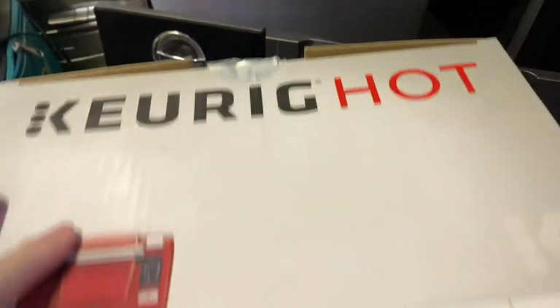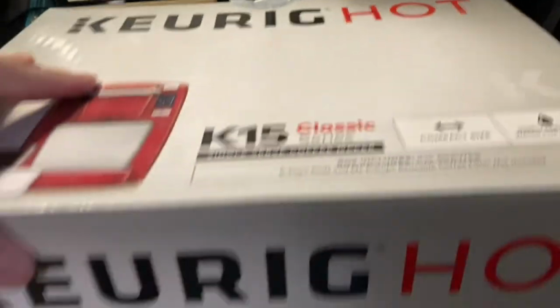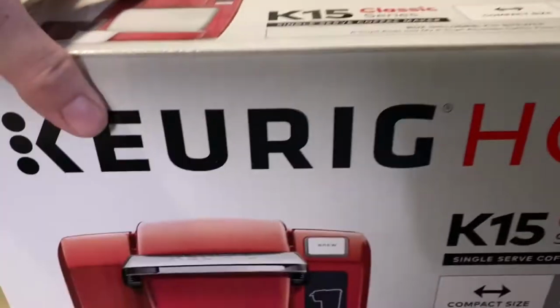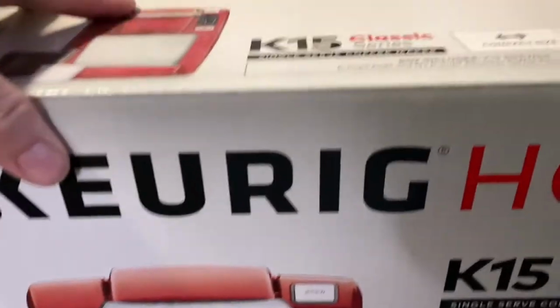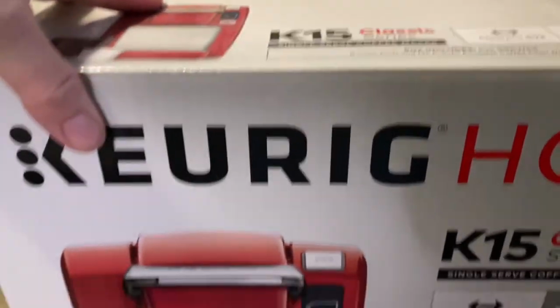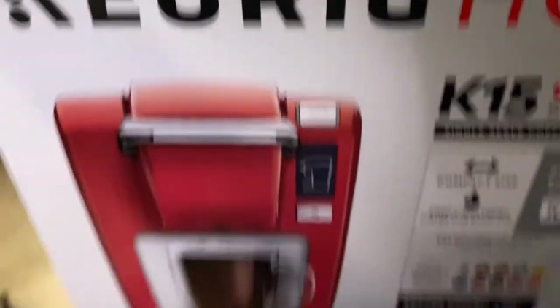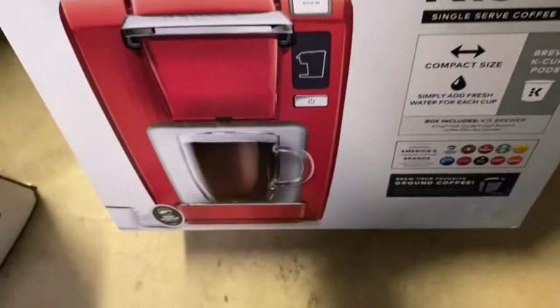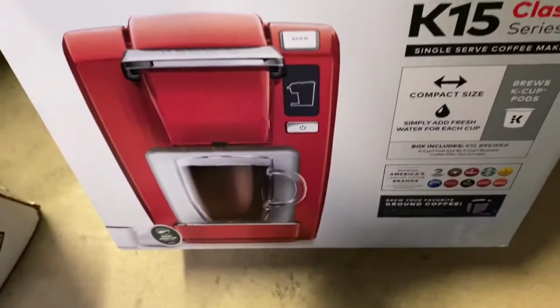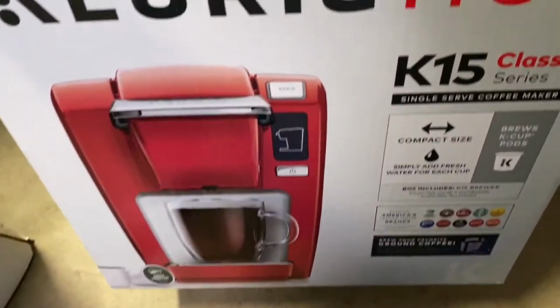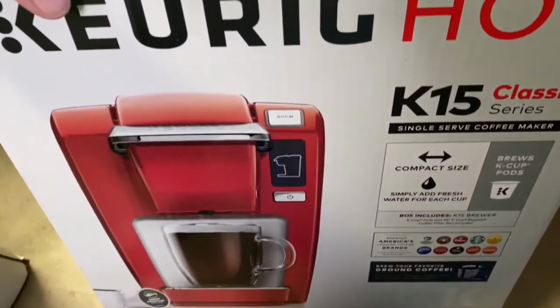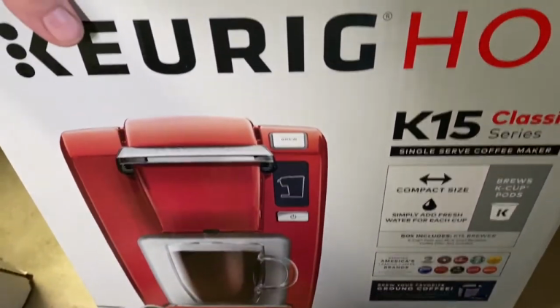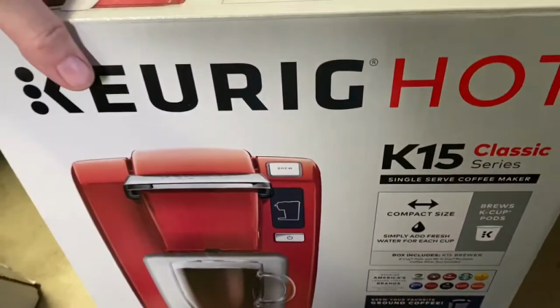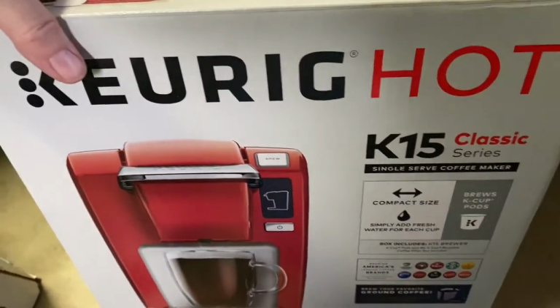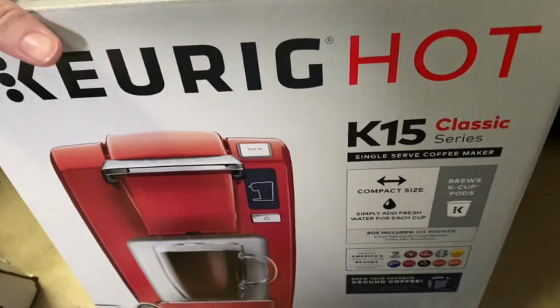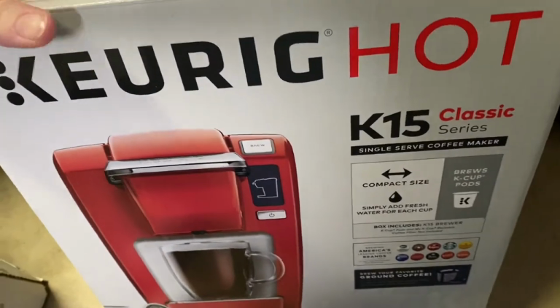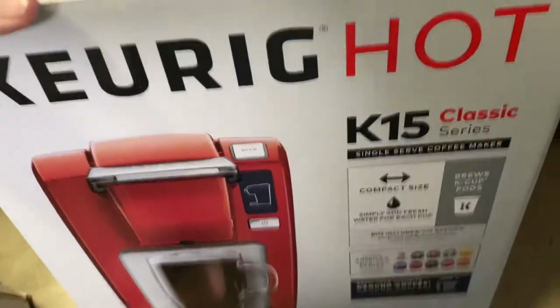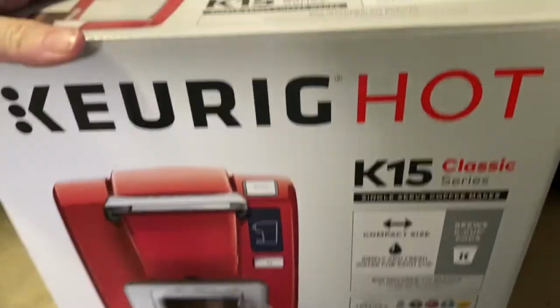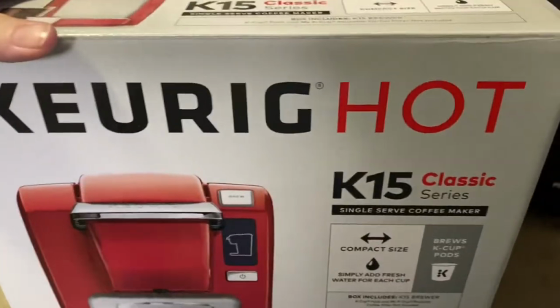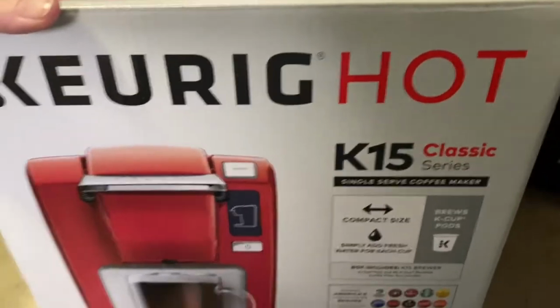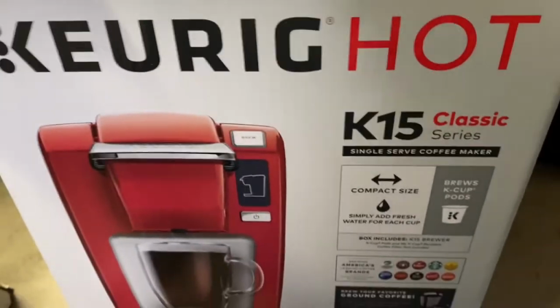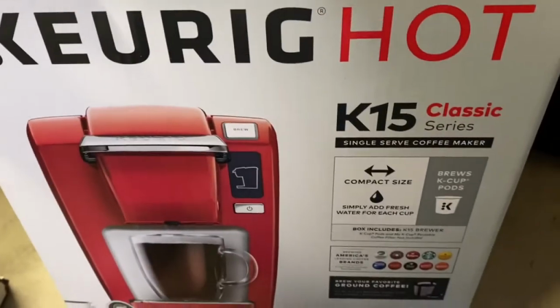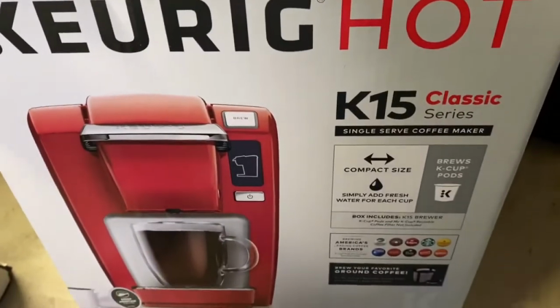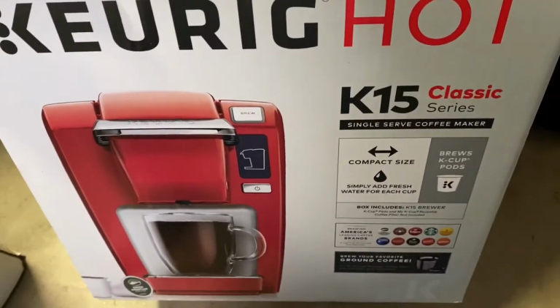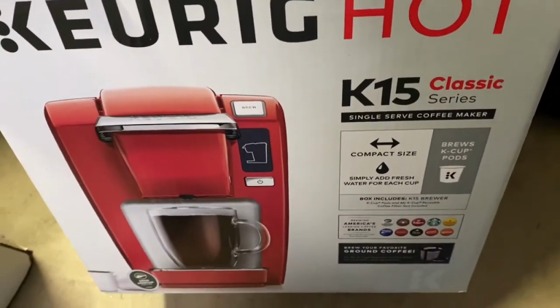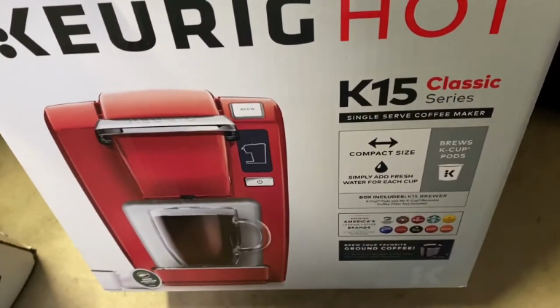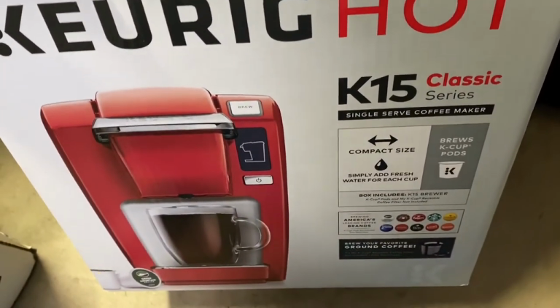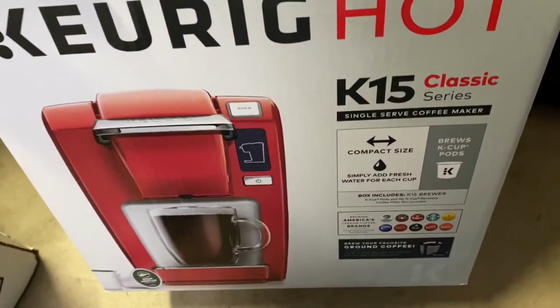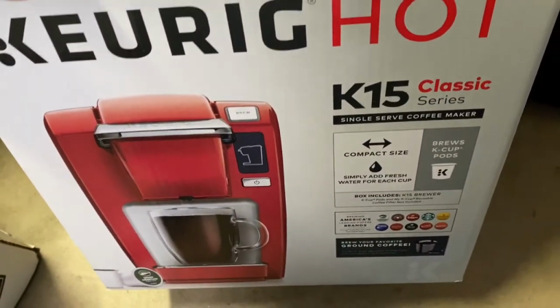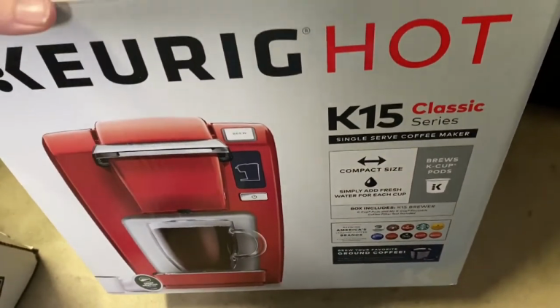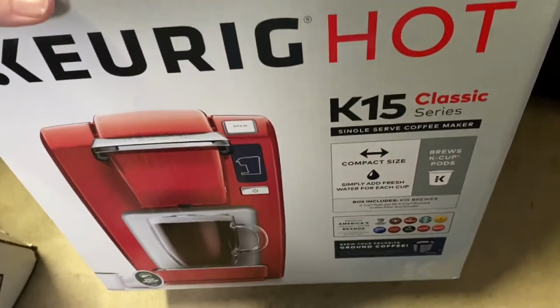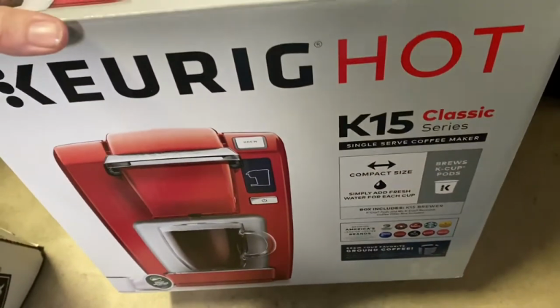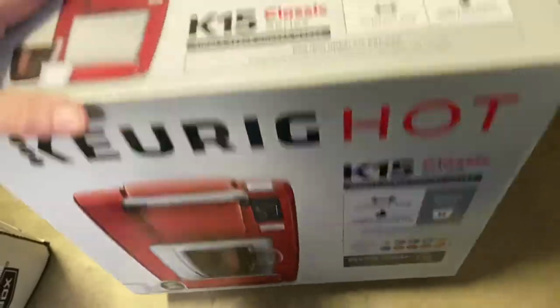My mom gave me this Keurig to sell, so I've got to see what this sells for. This is not new in box — it is in box, but she only used it a few times.